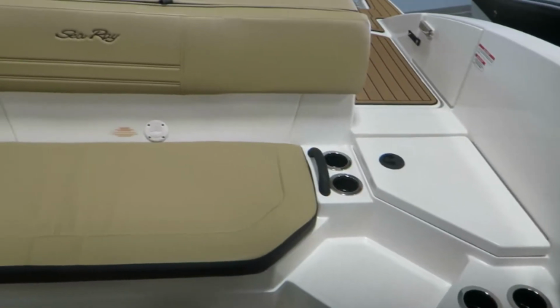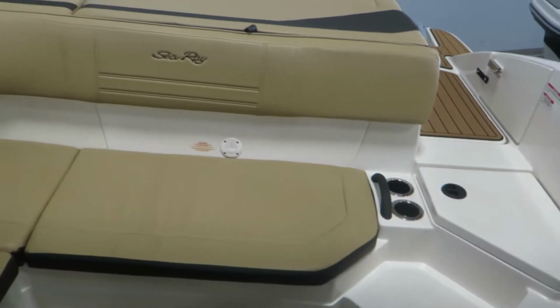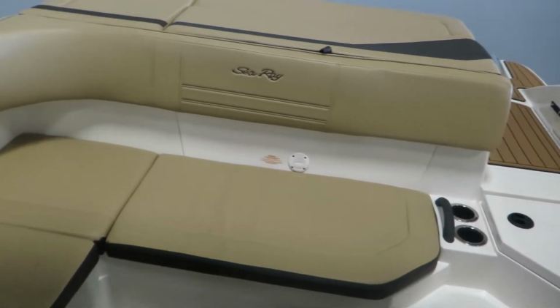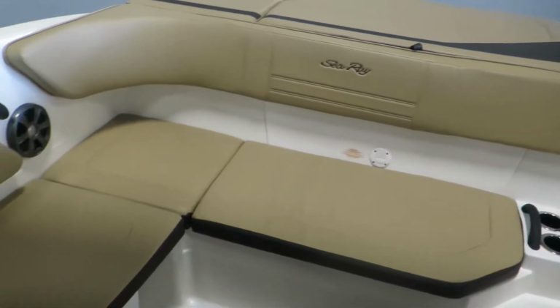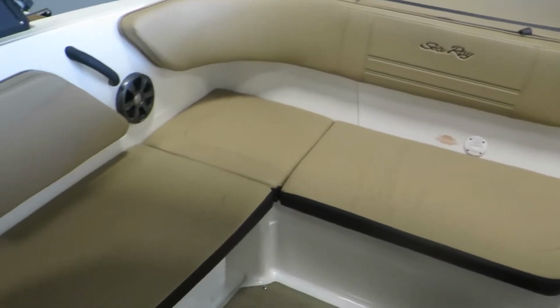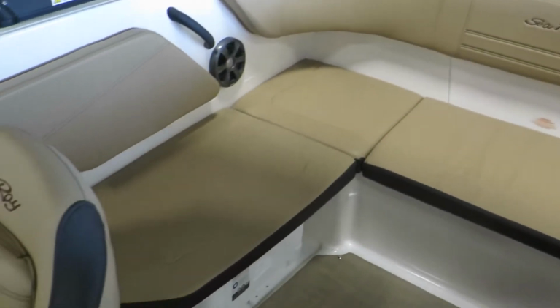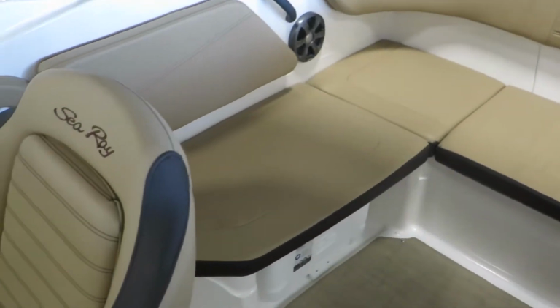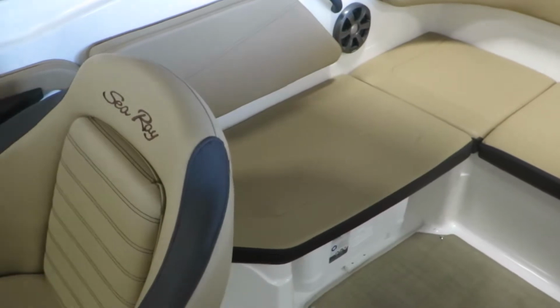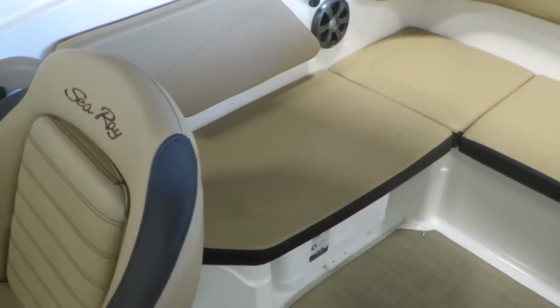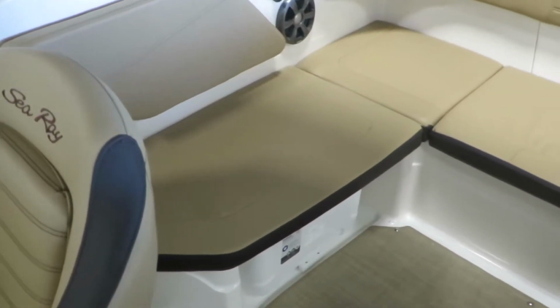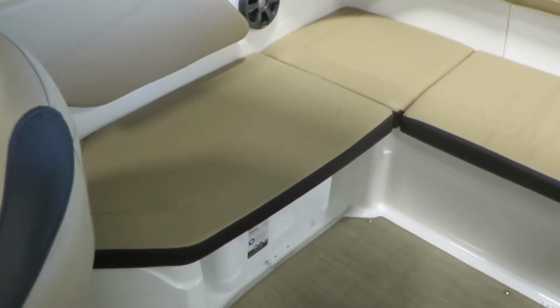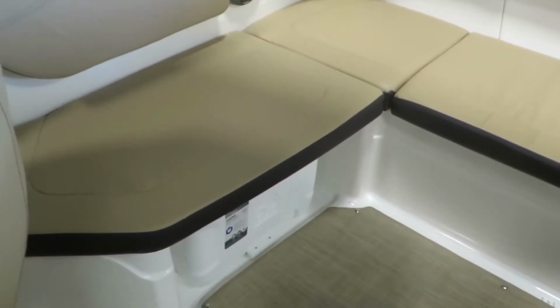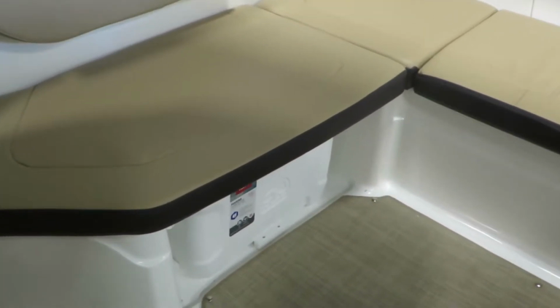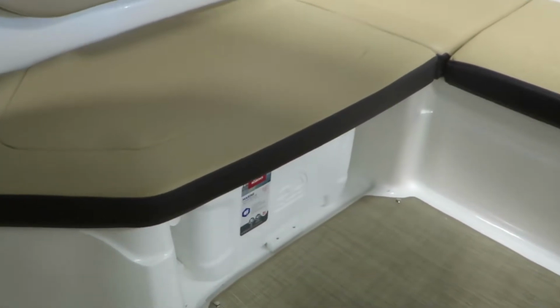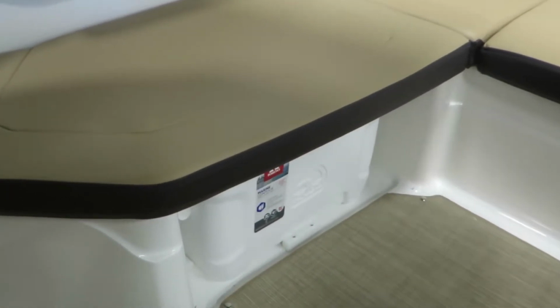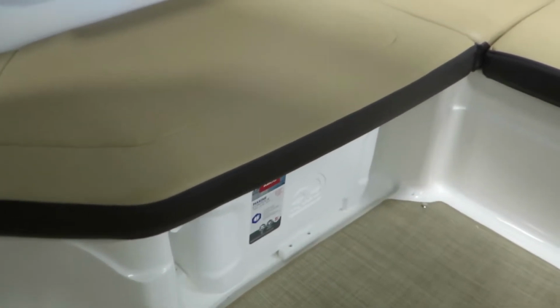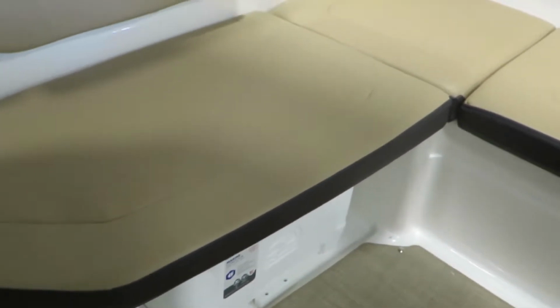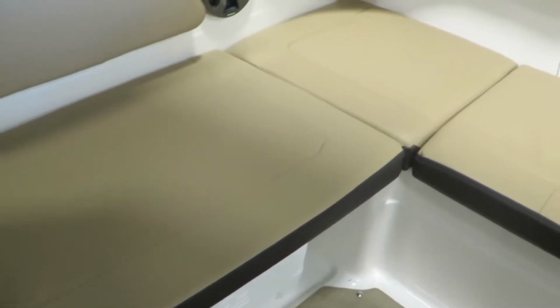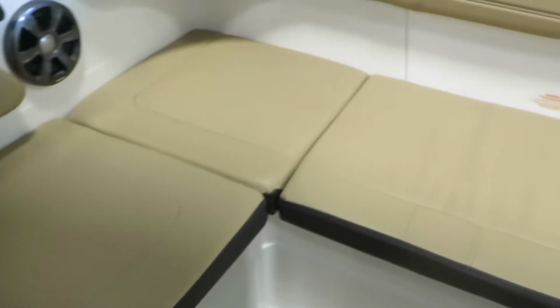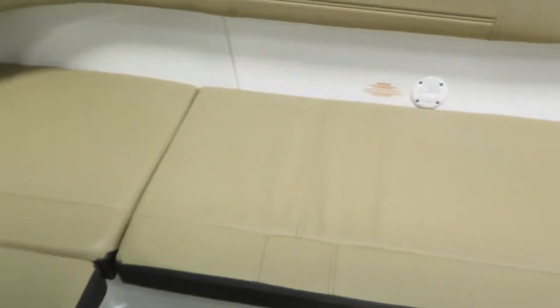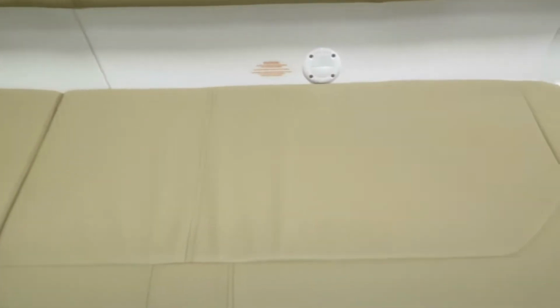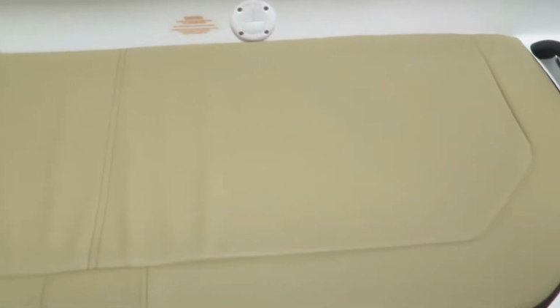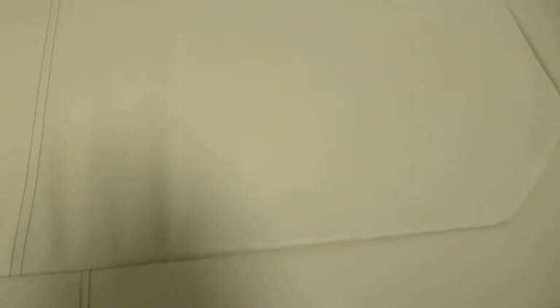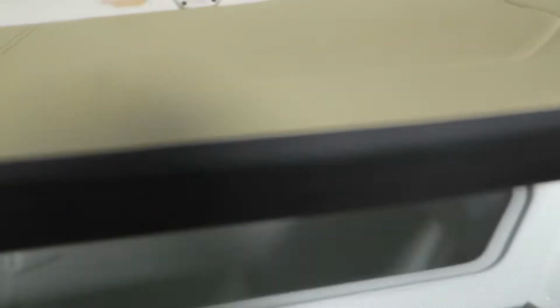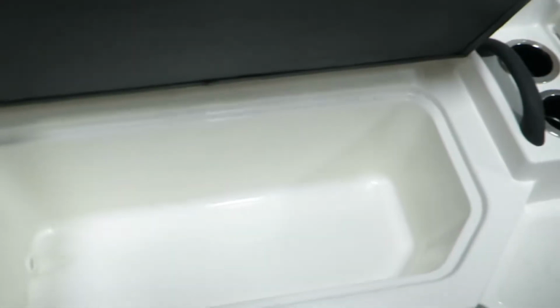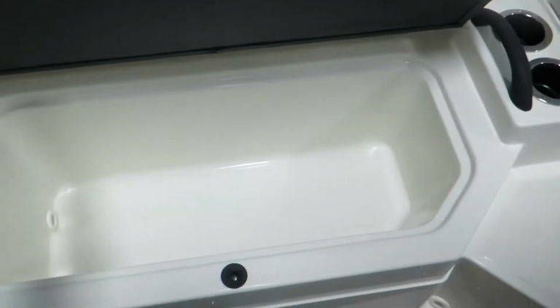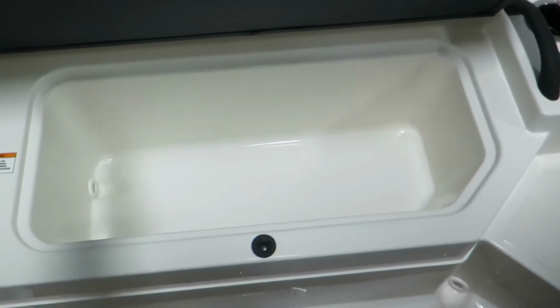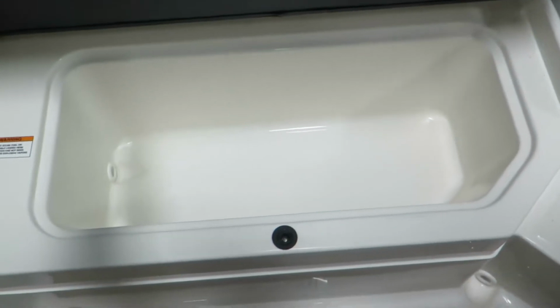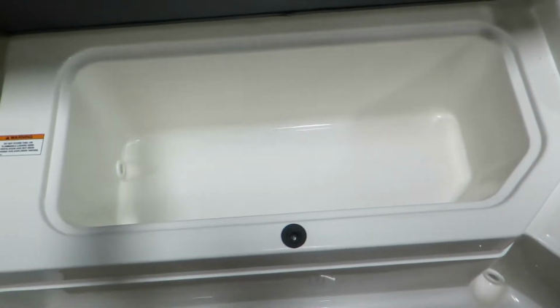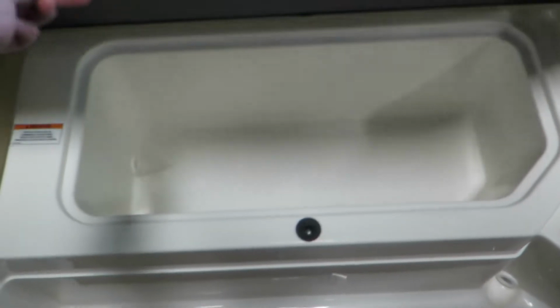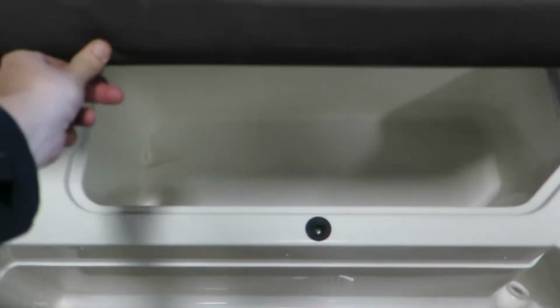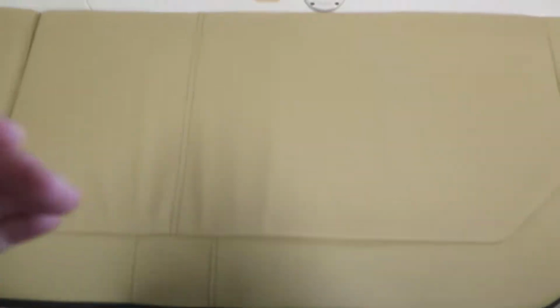Here in the rear, we have an L-shaped lounging chair. We have a cooler underneath the seat, as well as under this seat, a fully insulated cooler with a drain, which is absolutely wonderful.